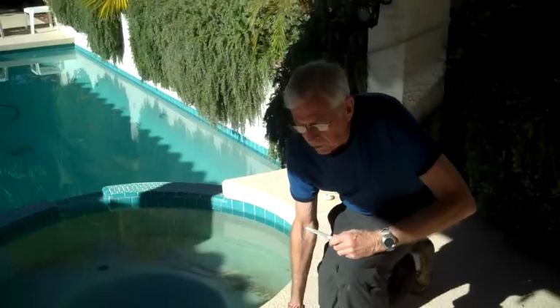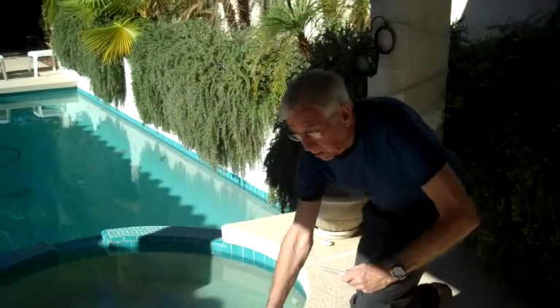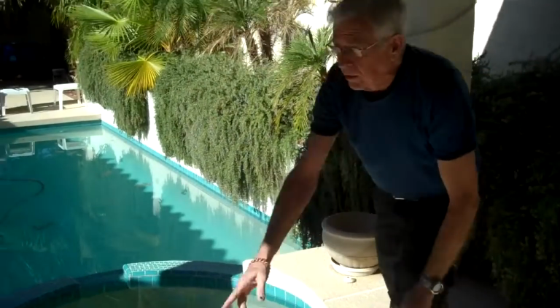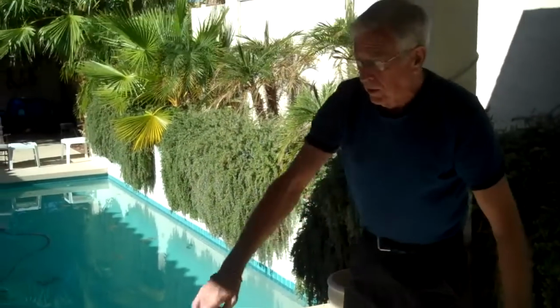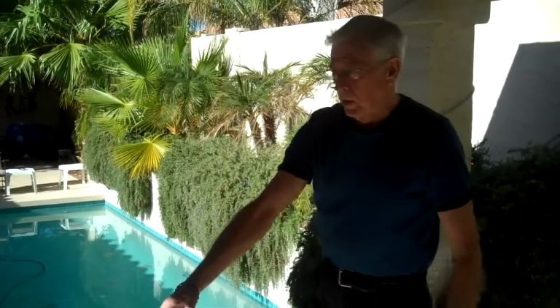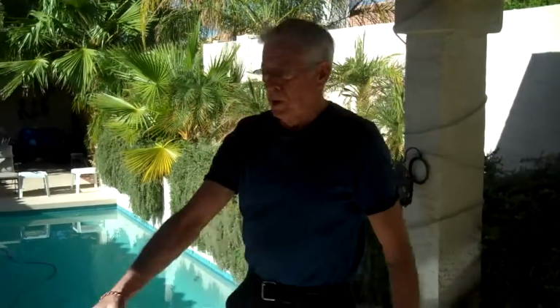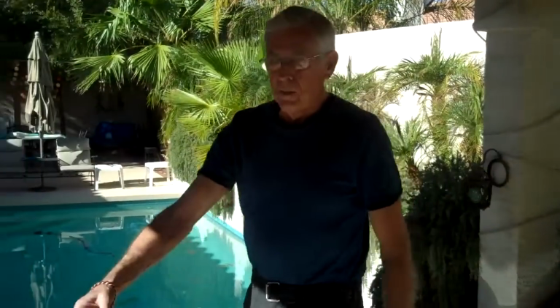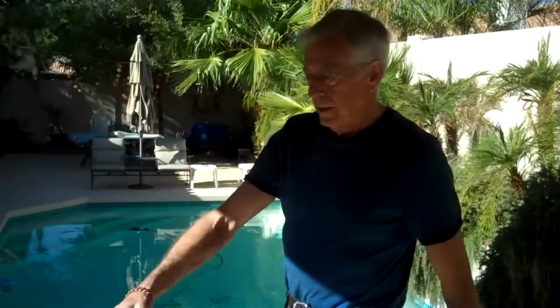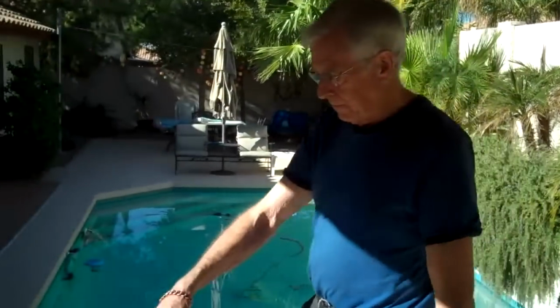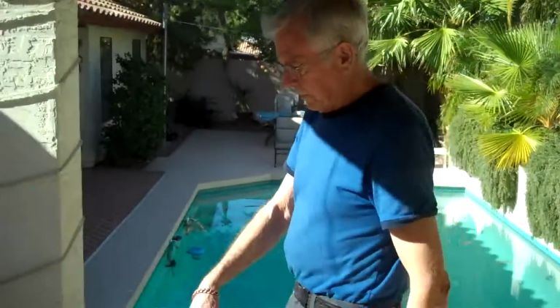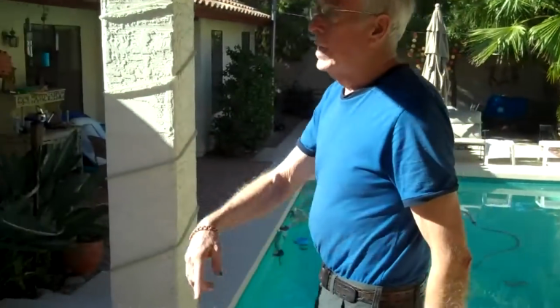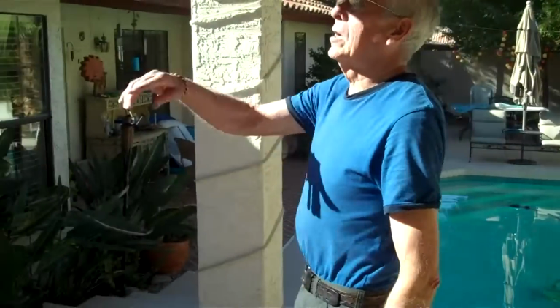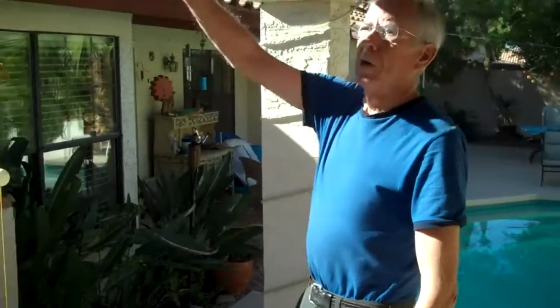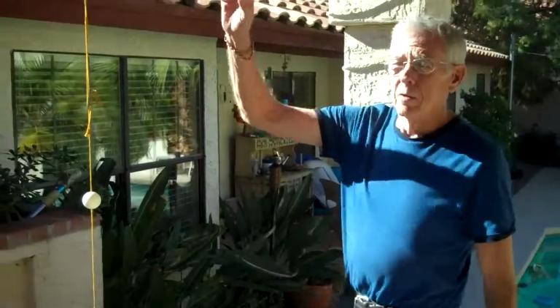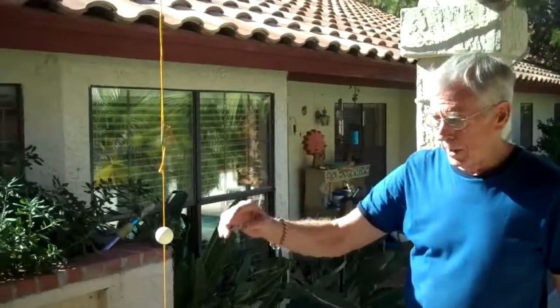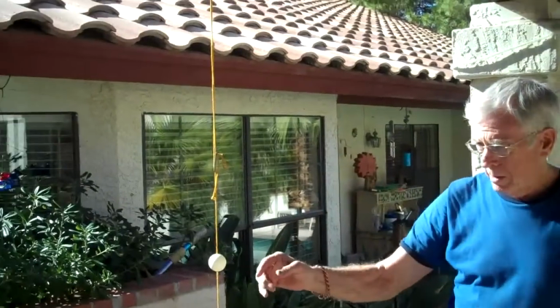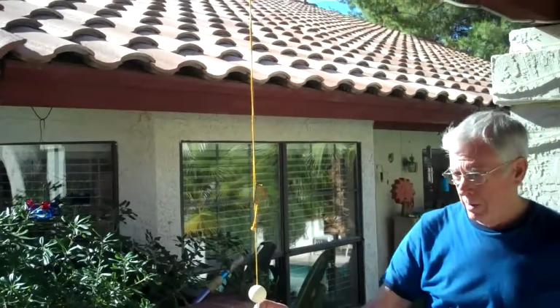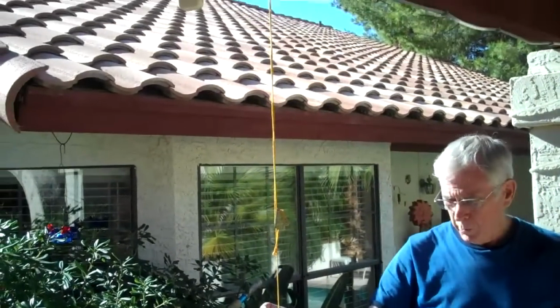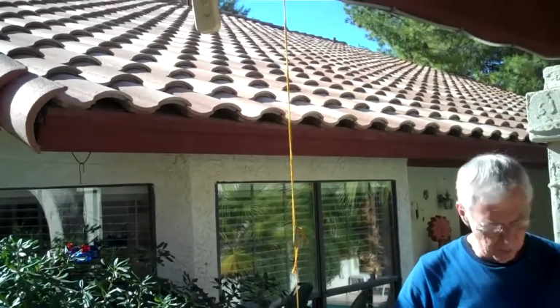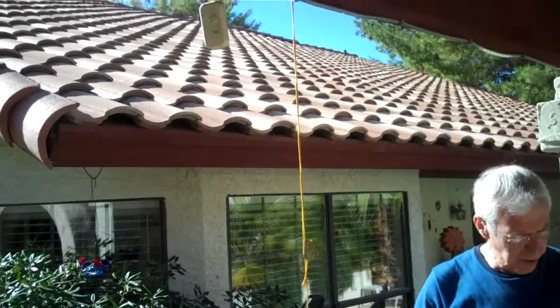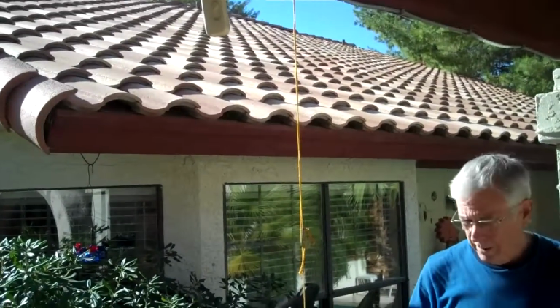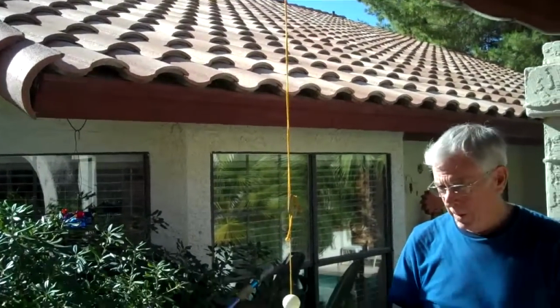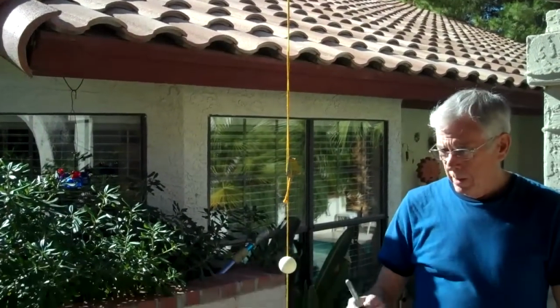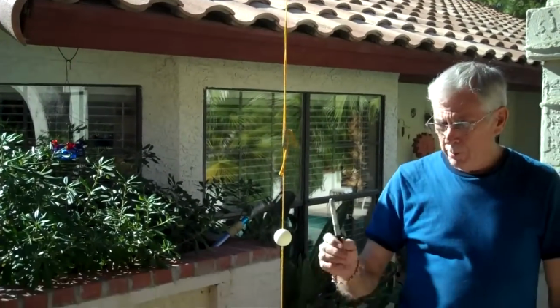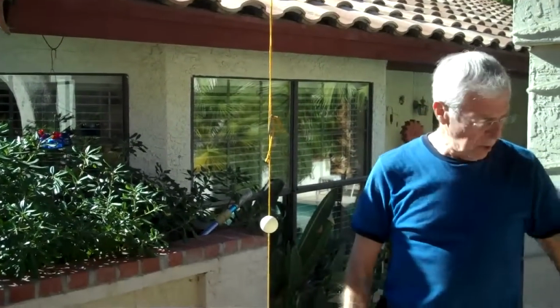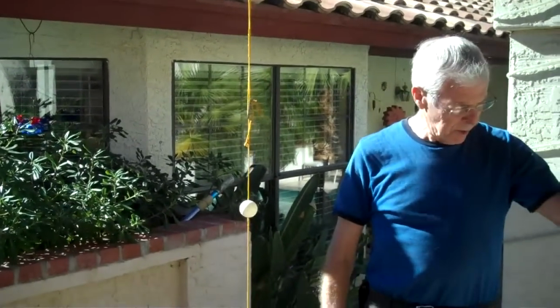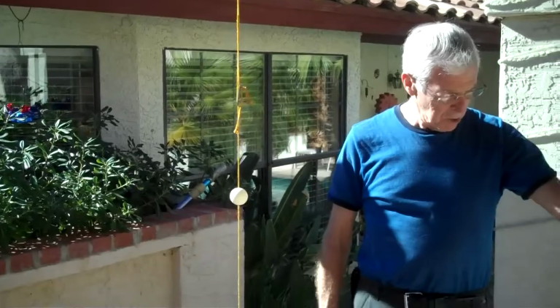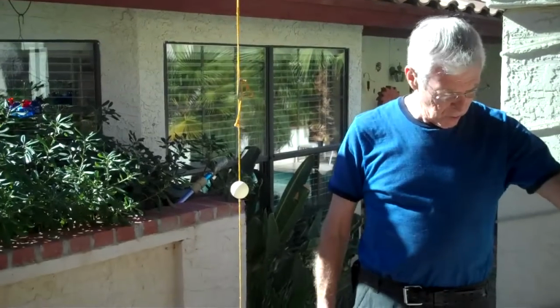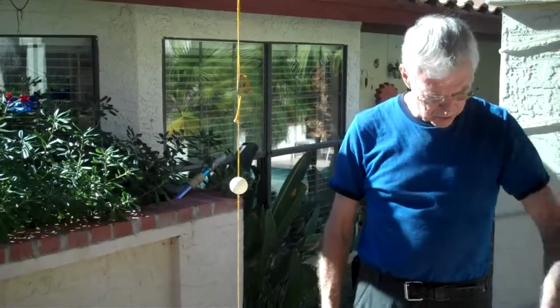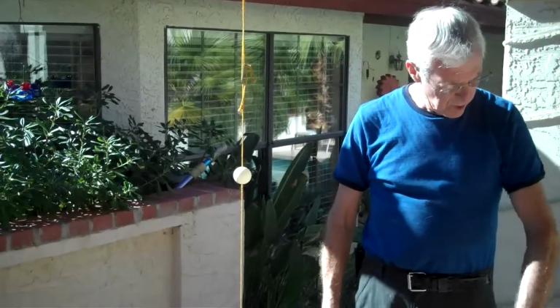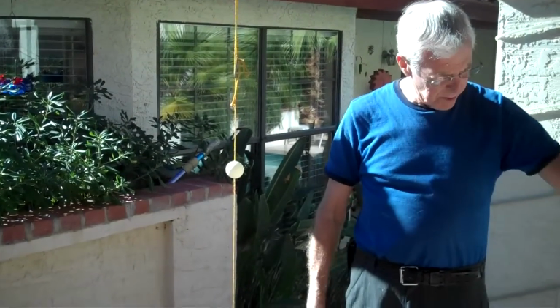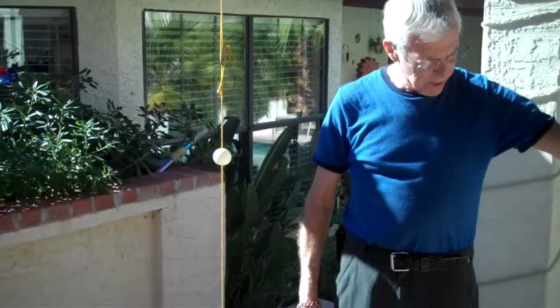Over here we have a plumb bob hanging from our ramada with a ping-pong ball on it. The ping-pong ball is making that shadow on that line.